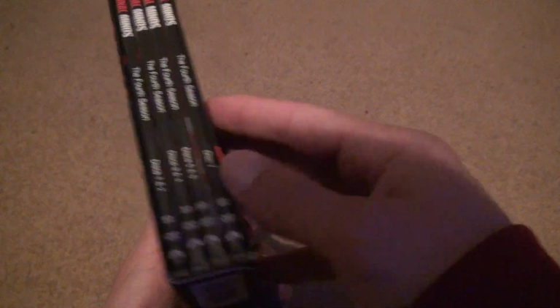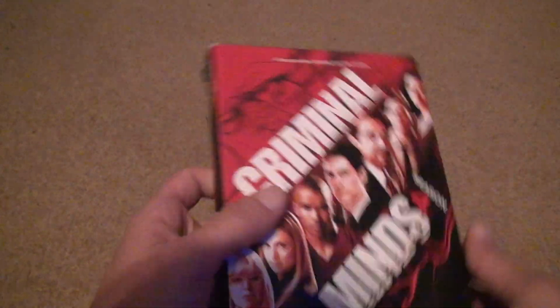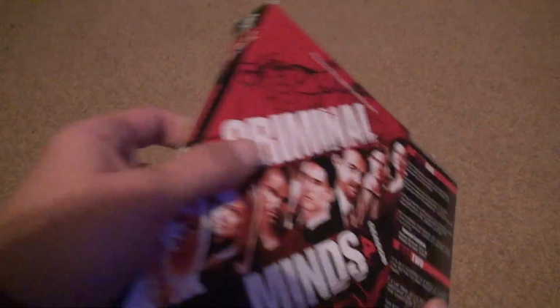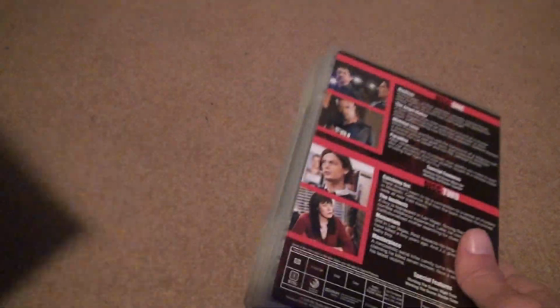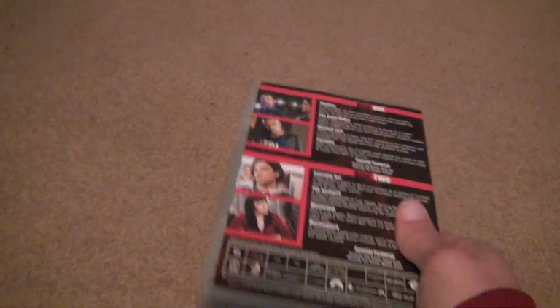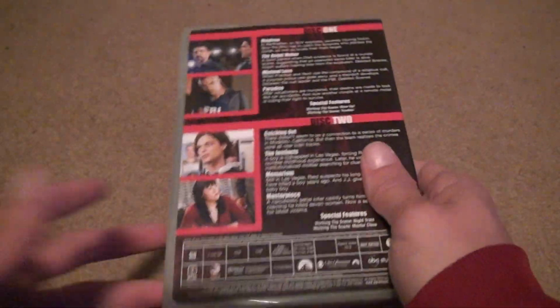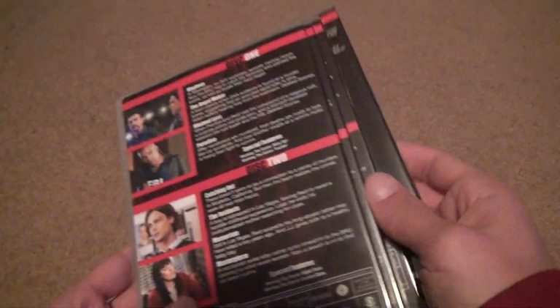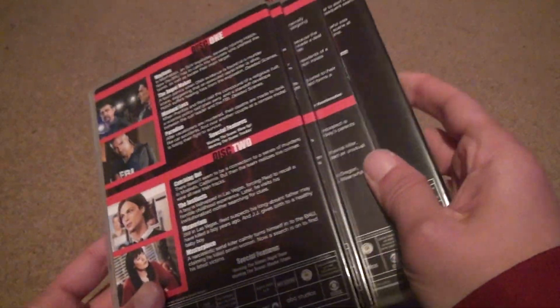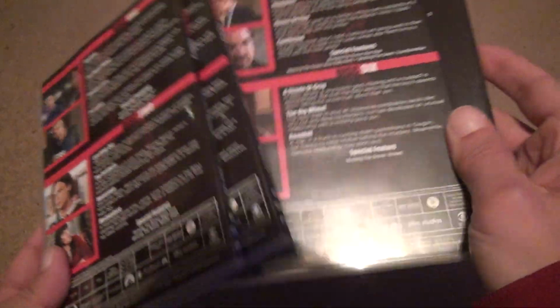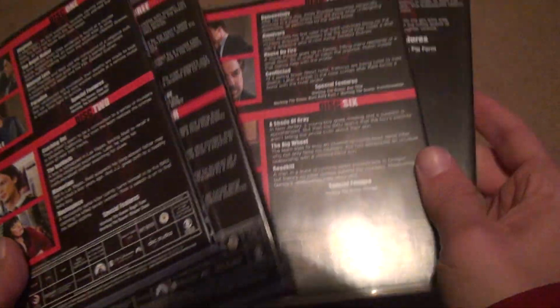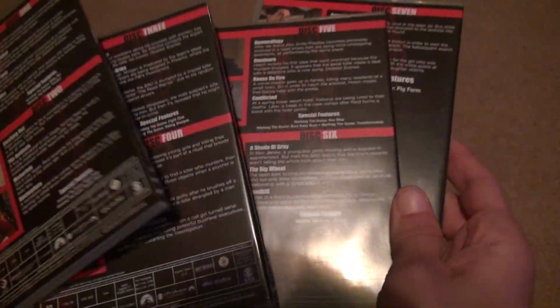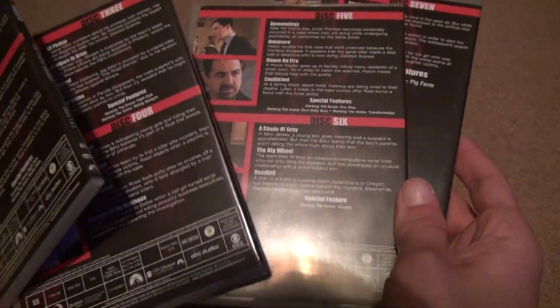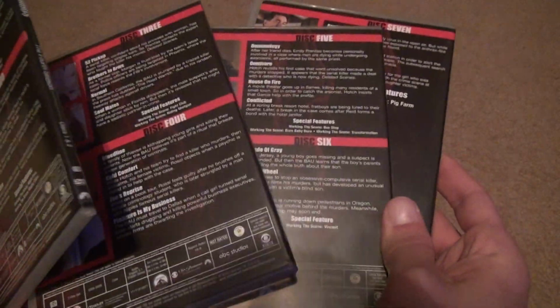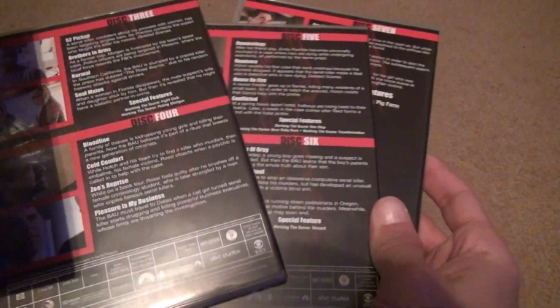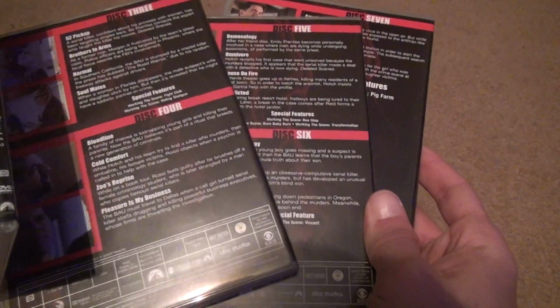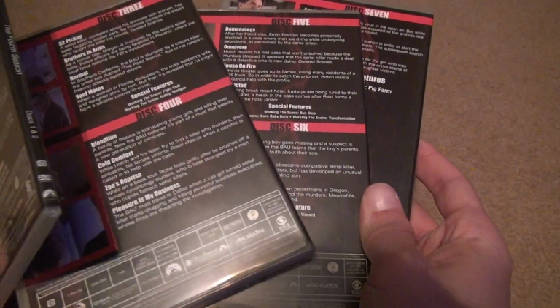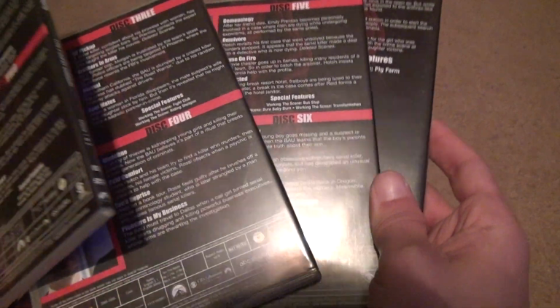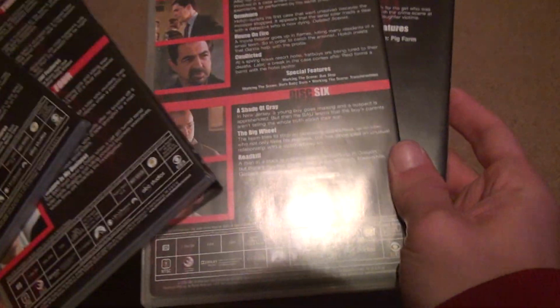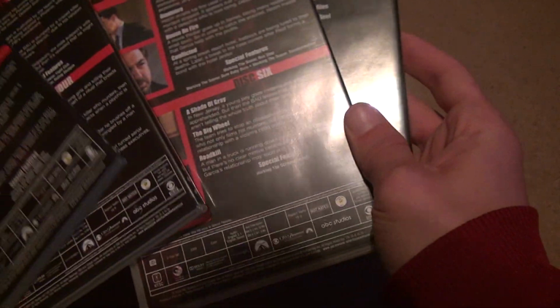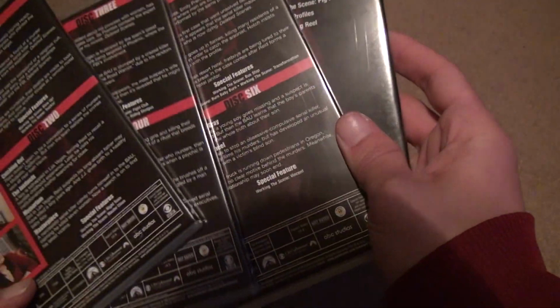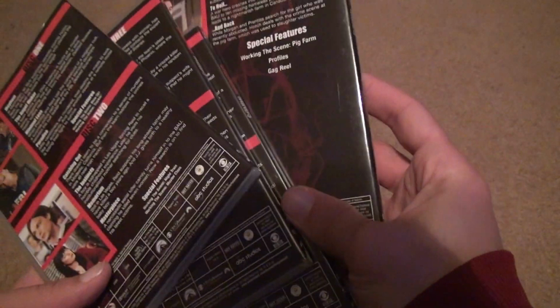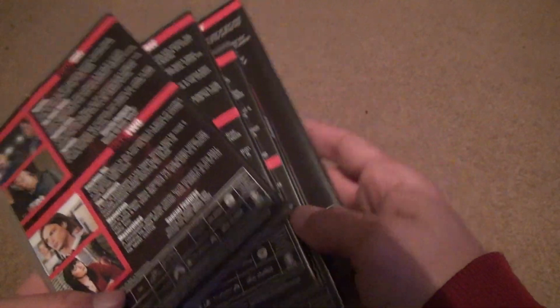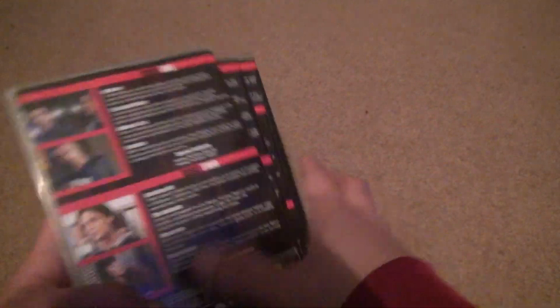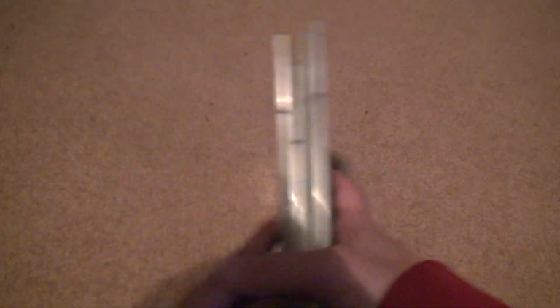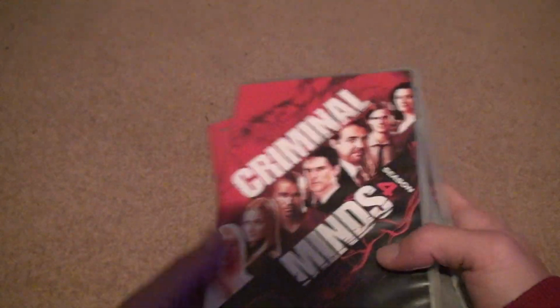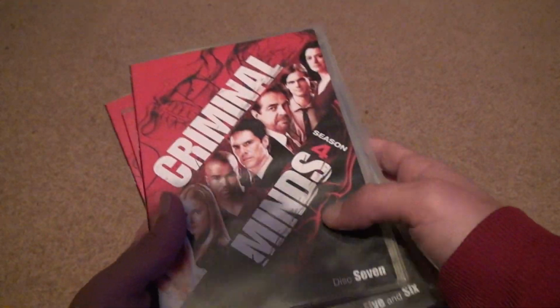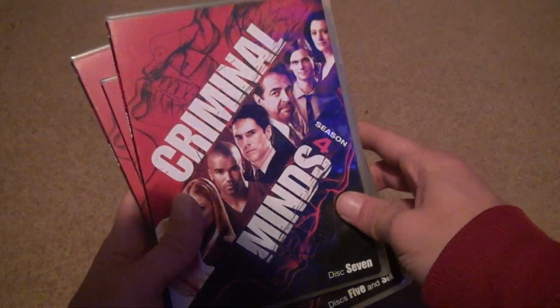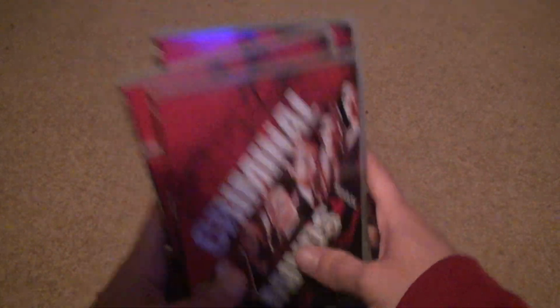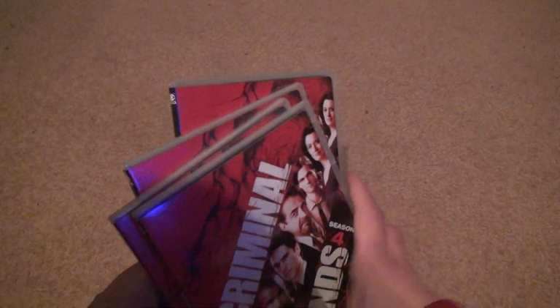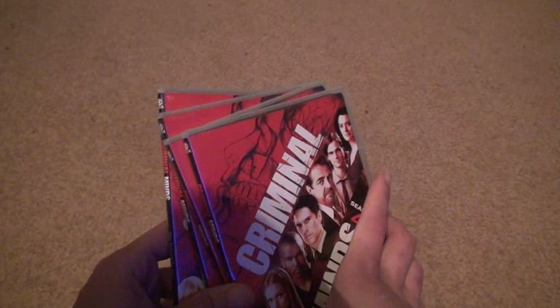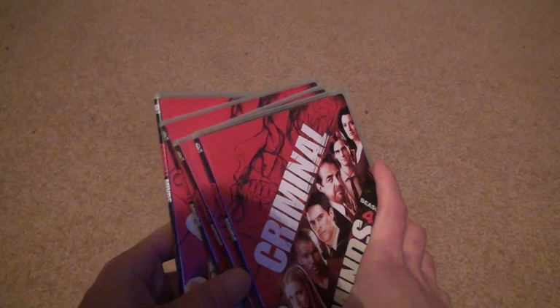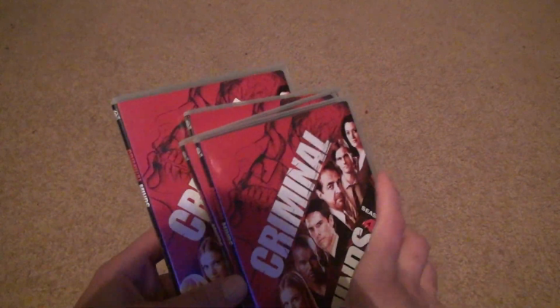Now, there are seven discs in this season, because I guess there are more episodes this season compared to all the others, which I don't understand why. But gotta remember, it's the third season, so I guess the show is heating up.